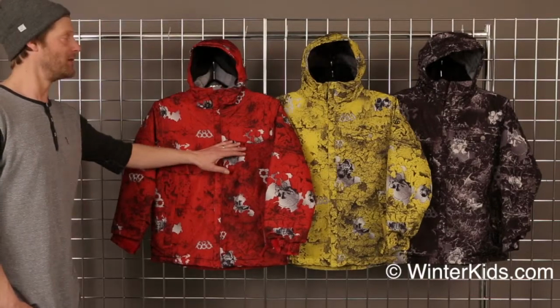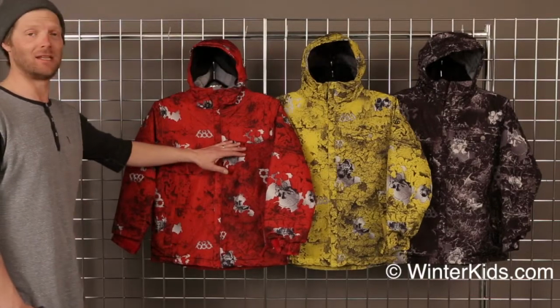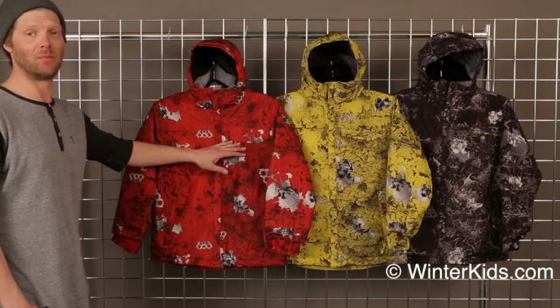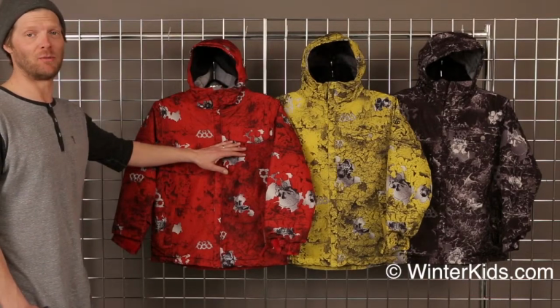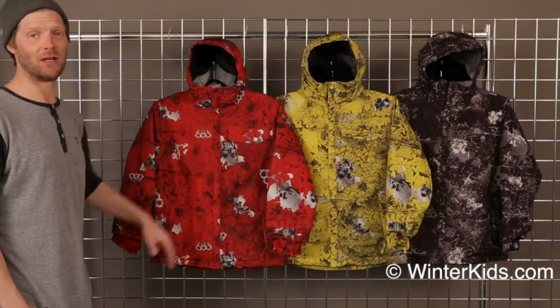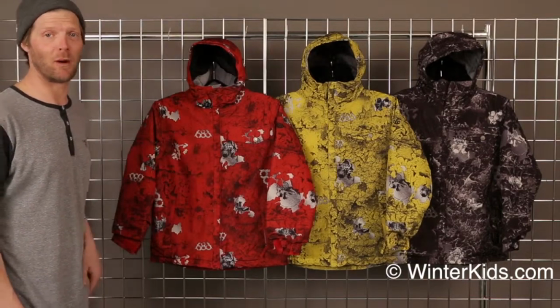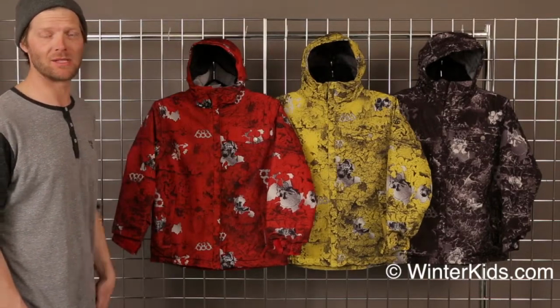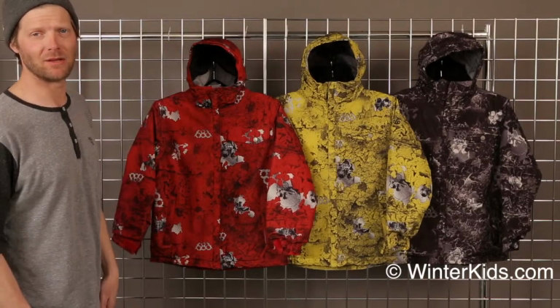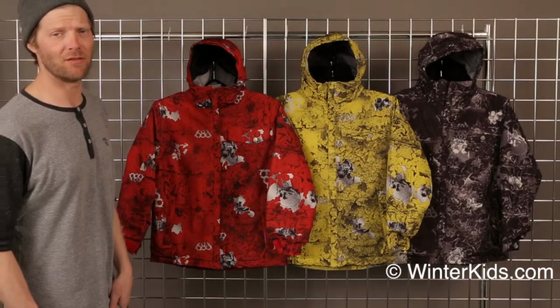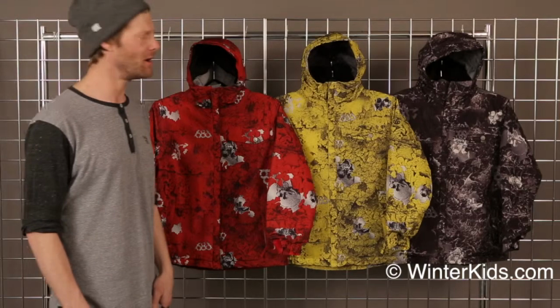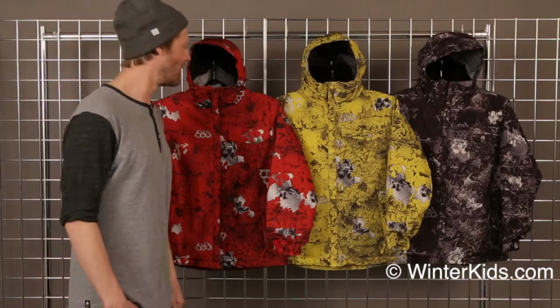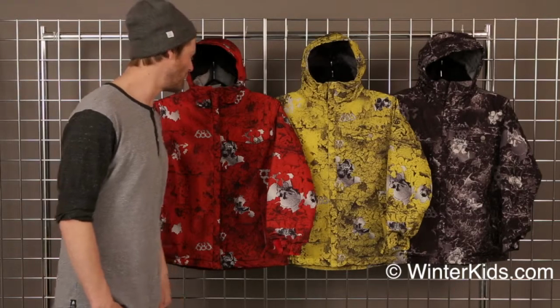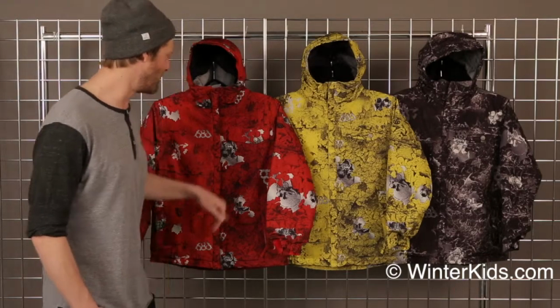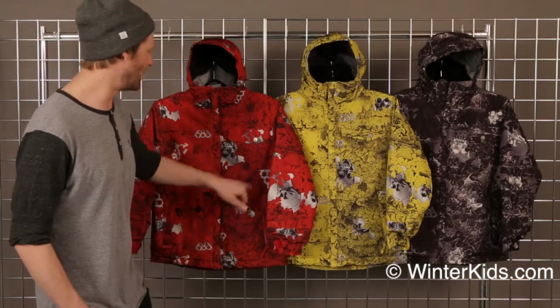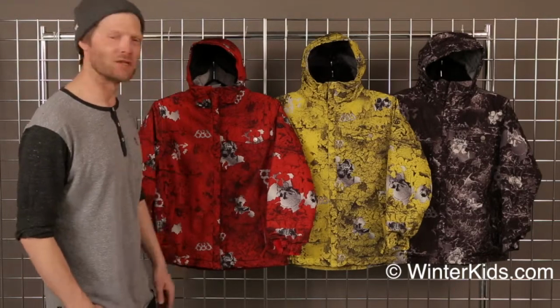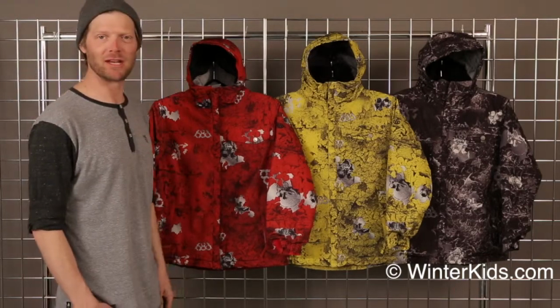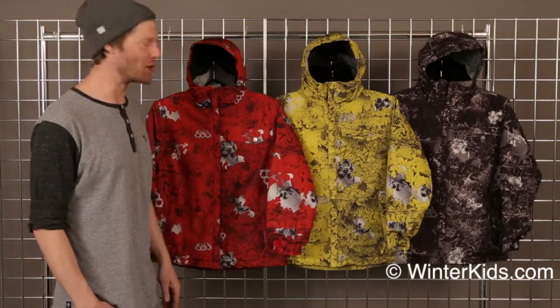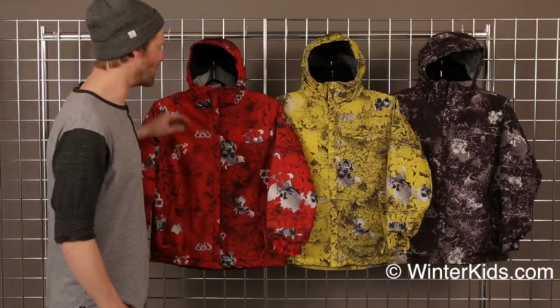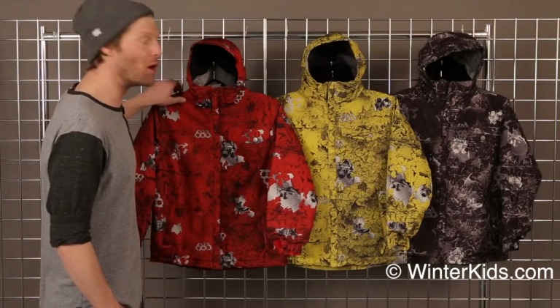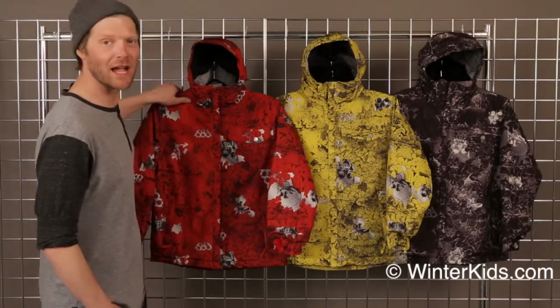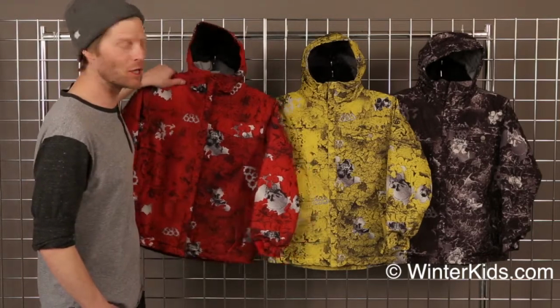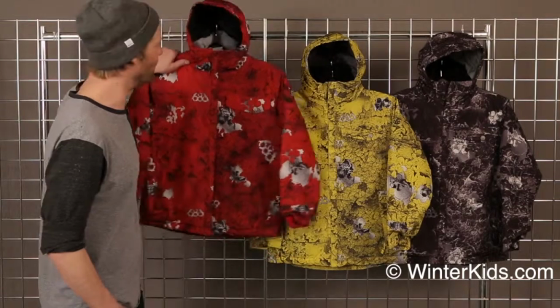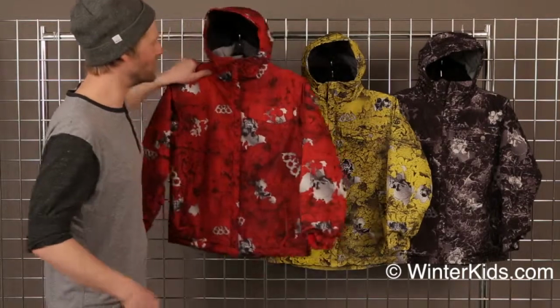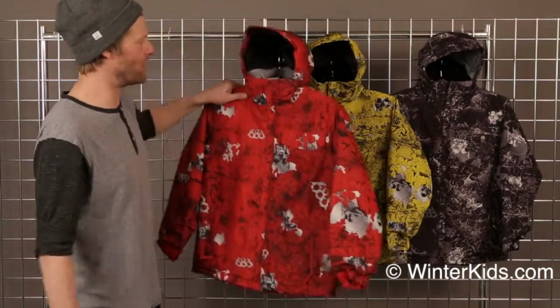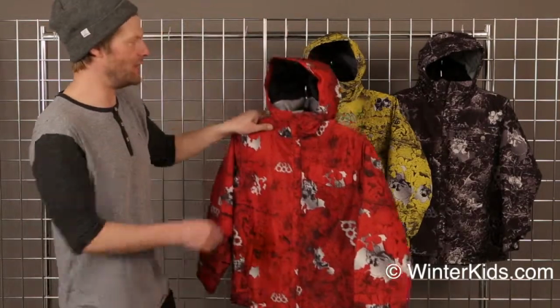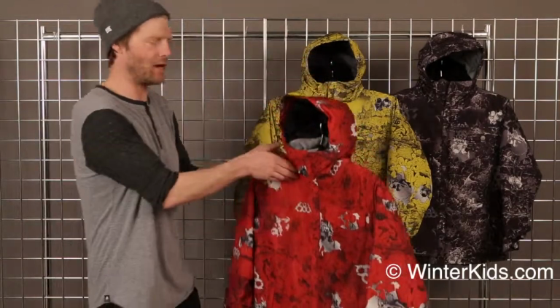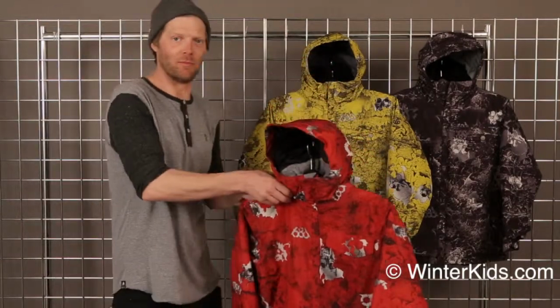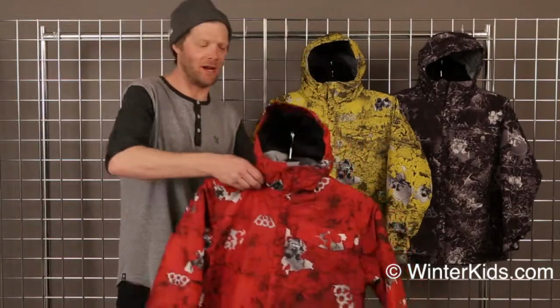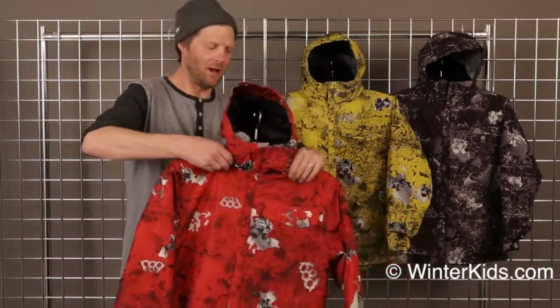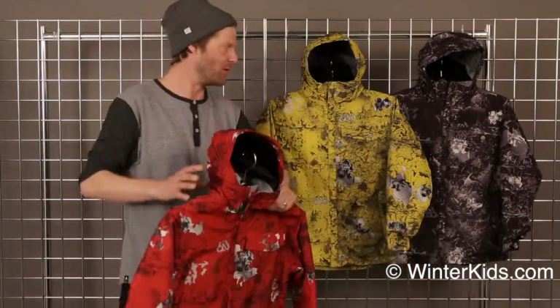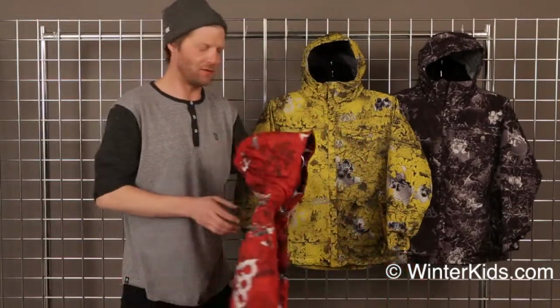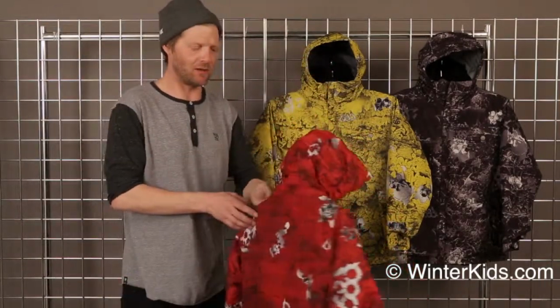The 686 boys chipped jacket is one of our best sellers every year. It's for that kid who just really likes the skull and crossbones kind of look and feel. It's got a really neat kind of youthful print on it. Available in these three colors.